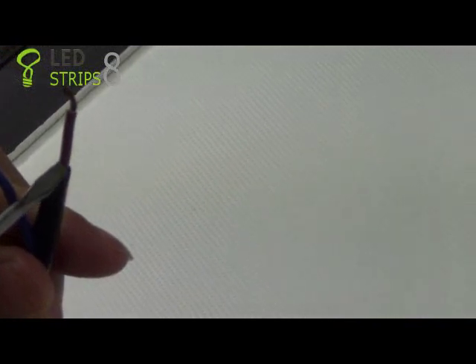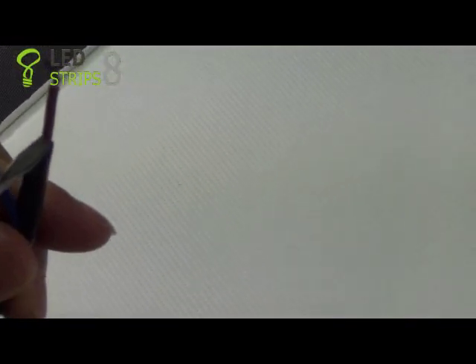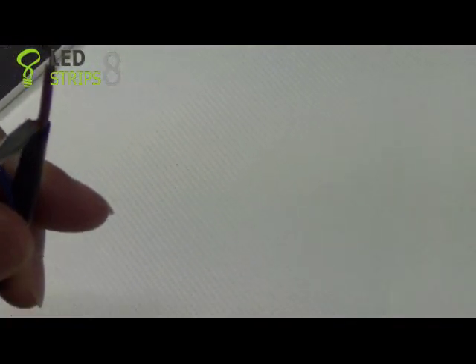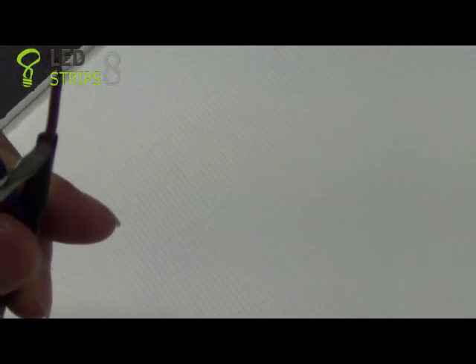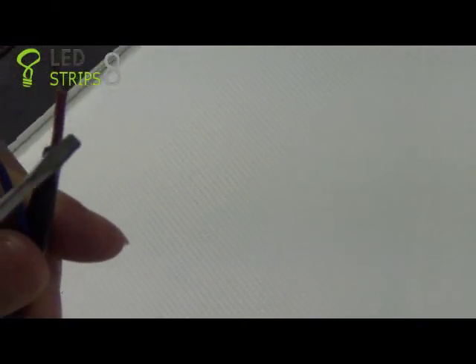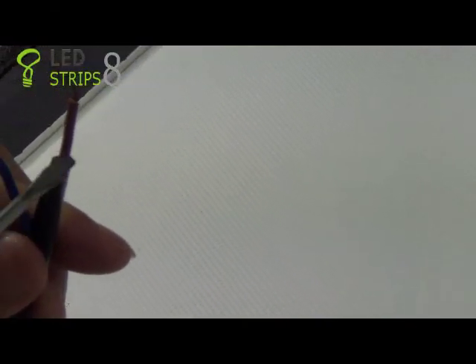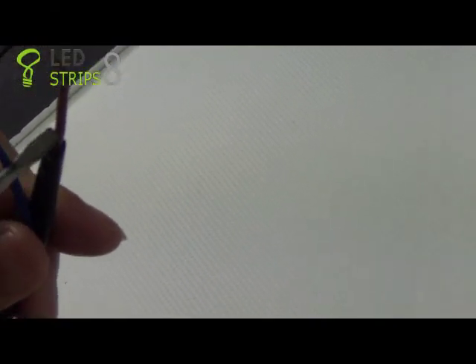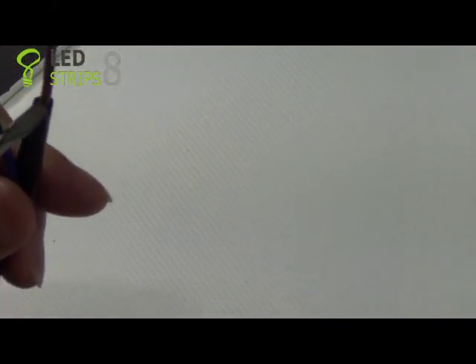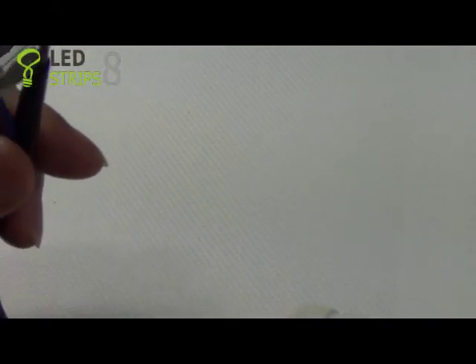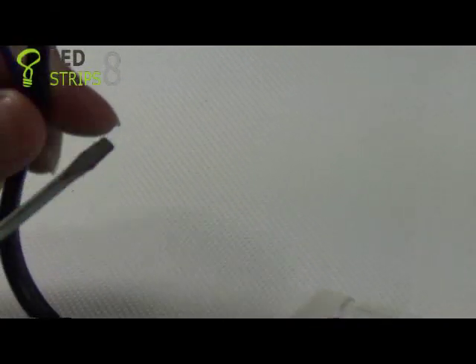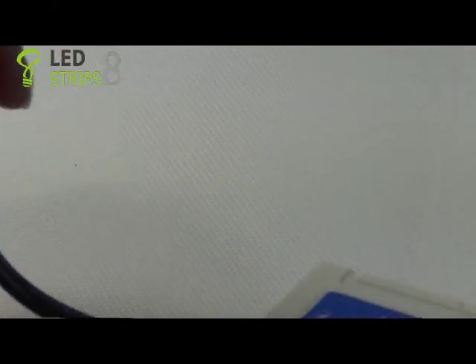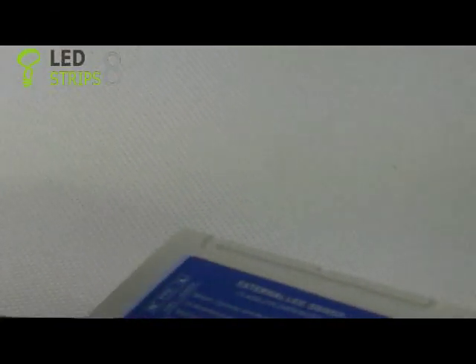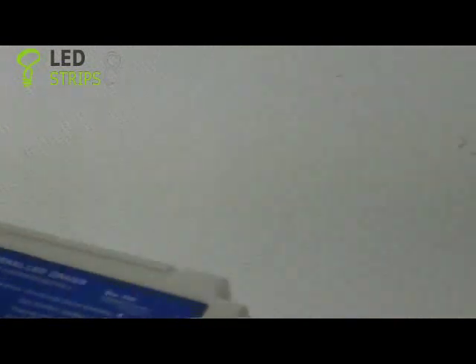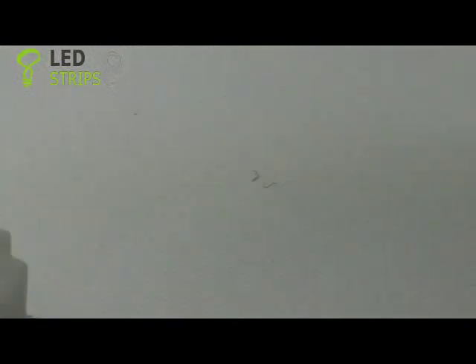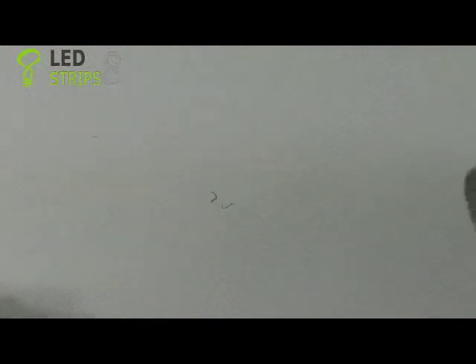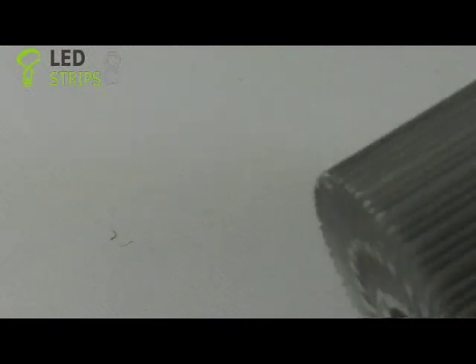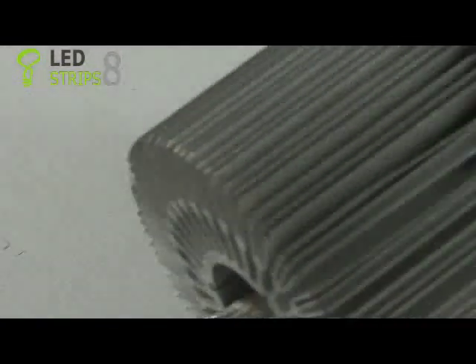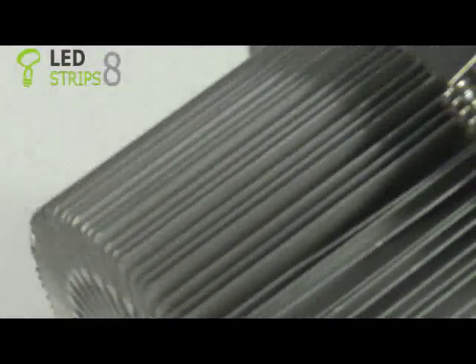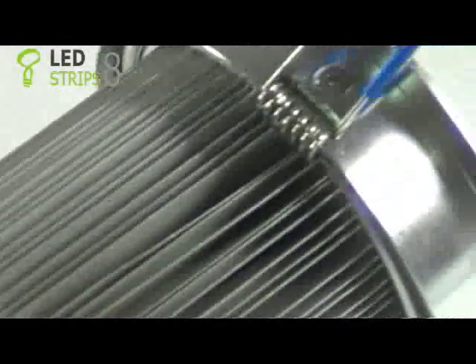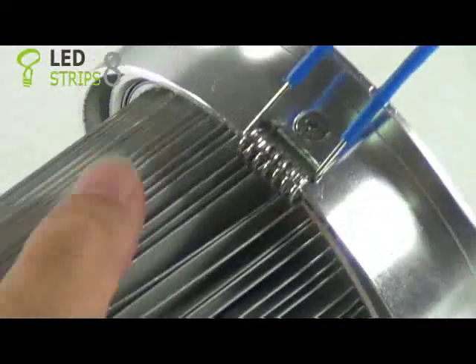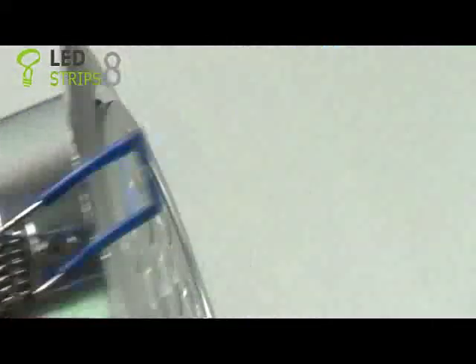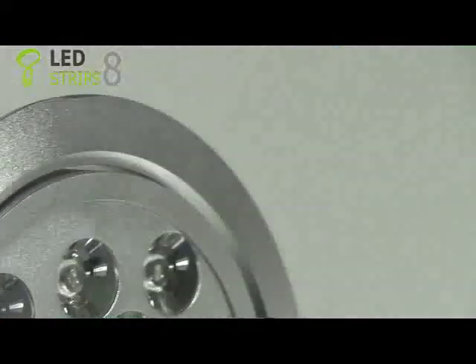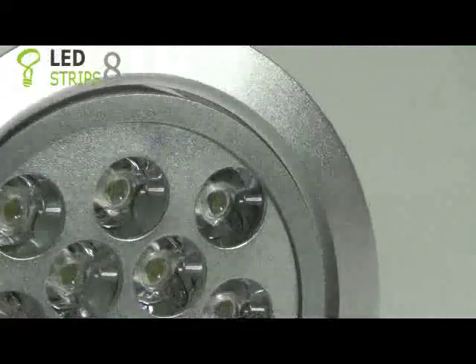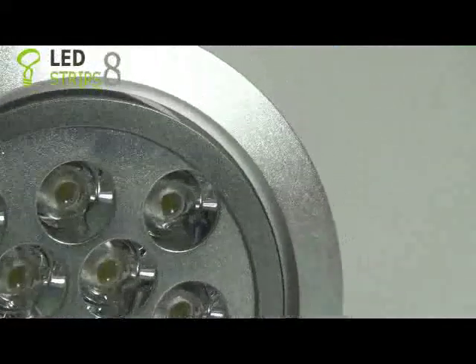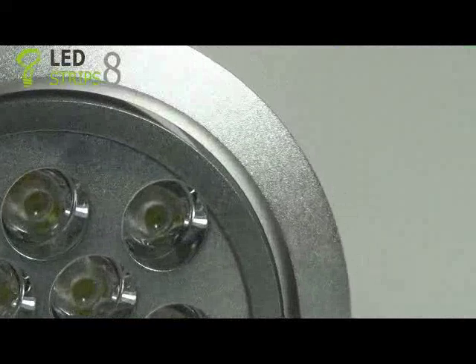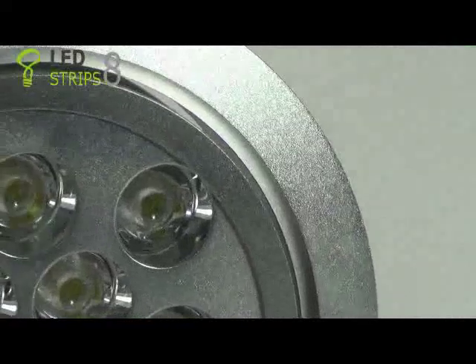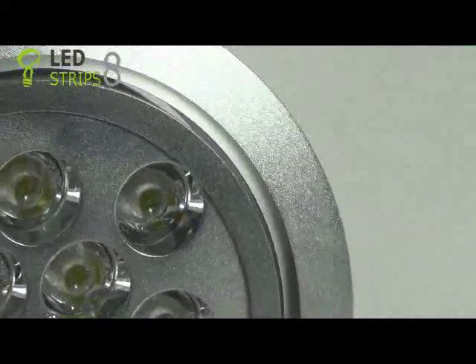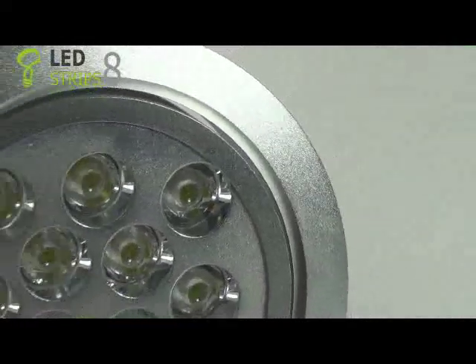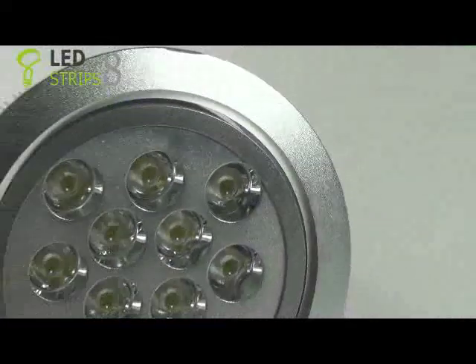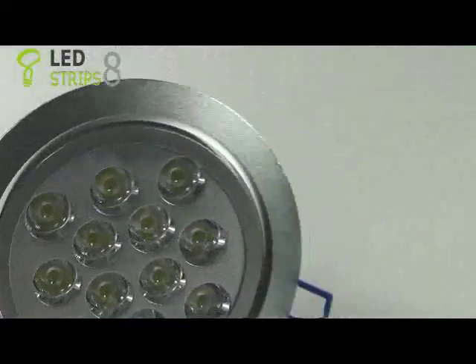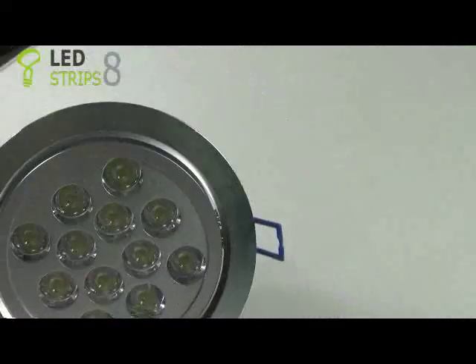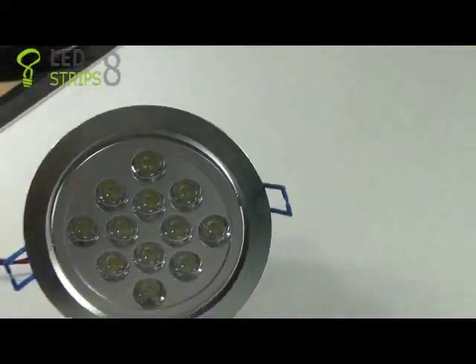So when you connect it to the electricity power, please make sure the two are right. Next, let's connect it to the power and see what happens.